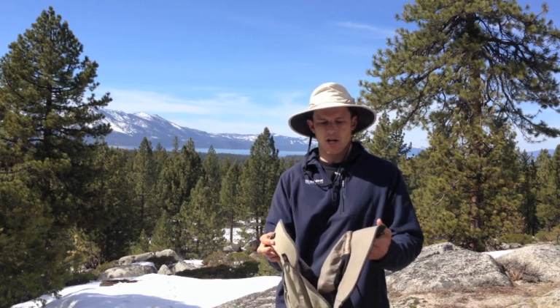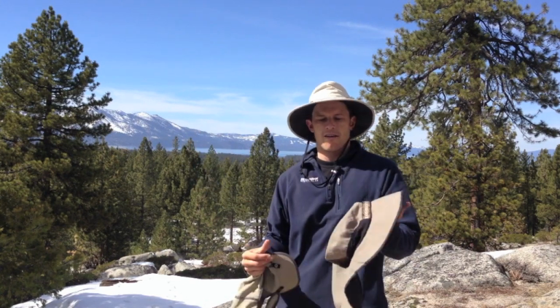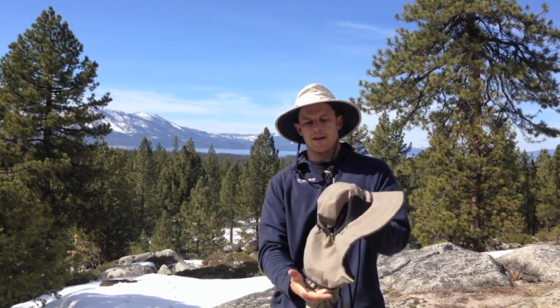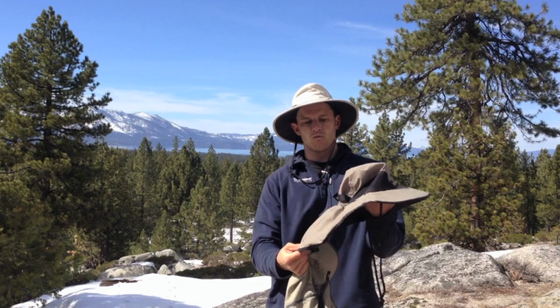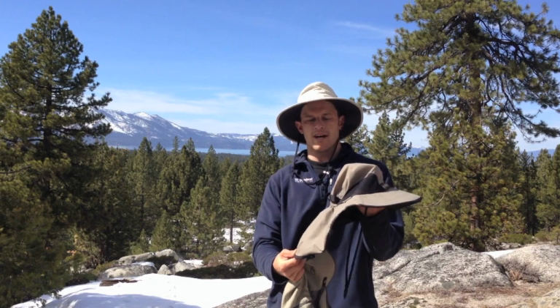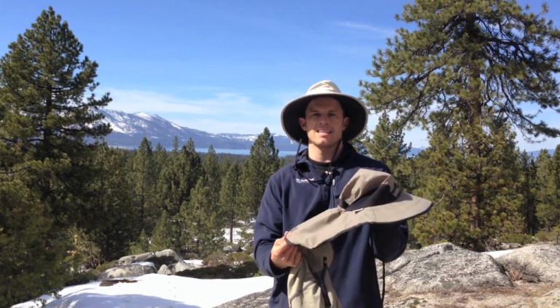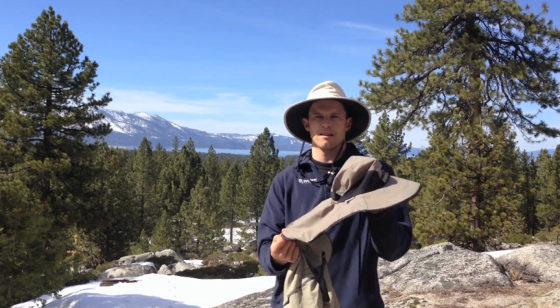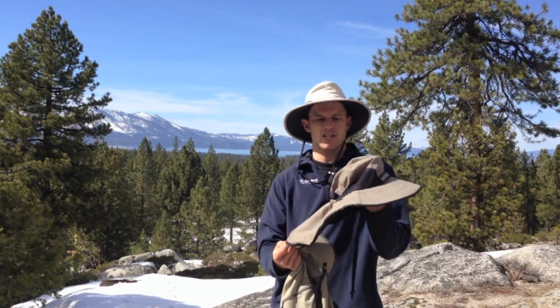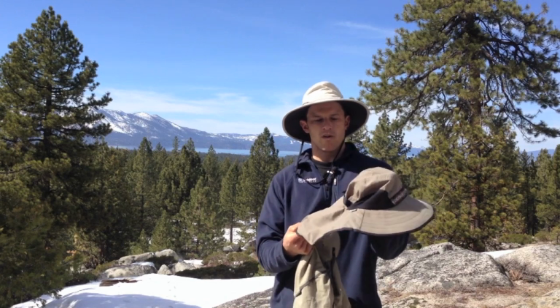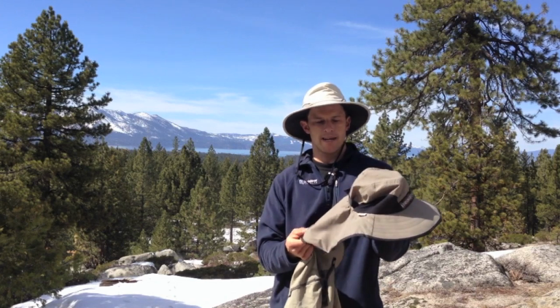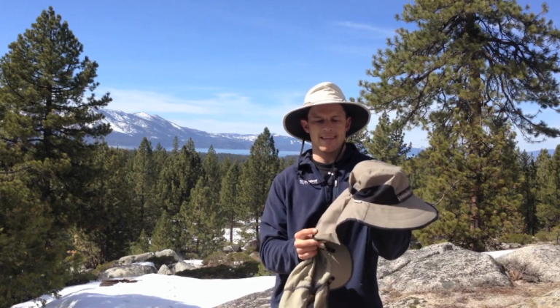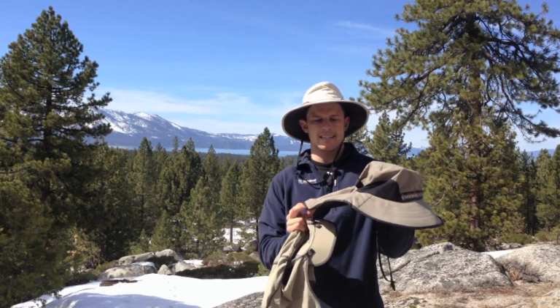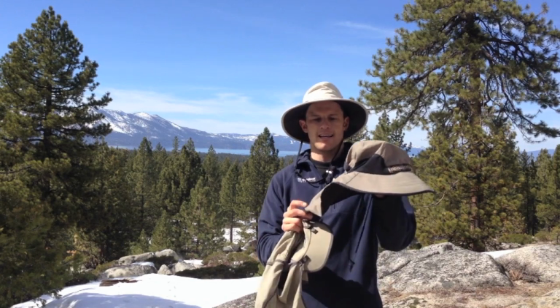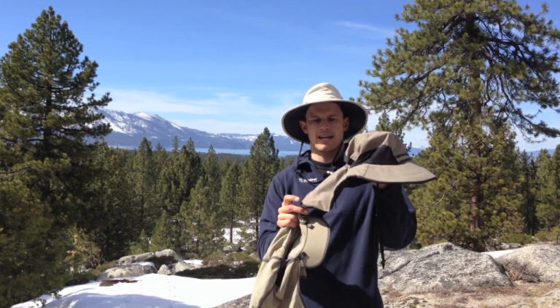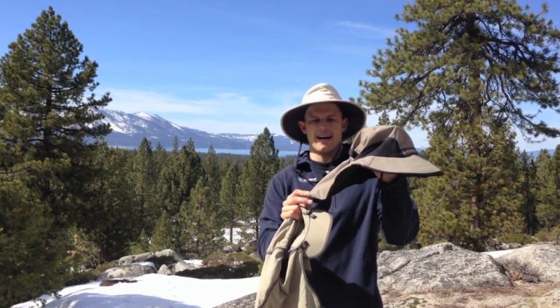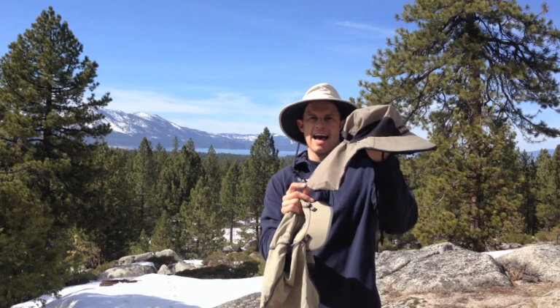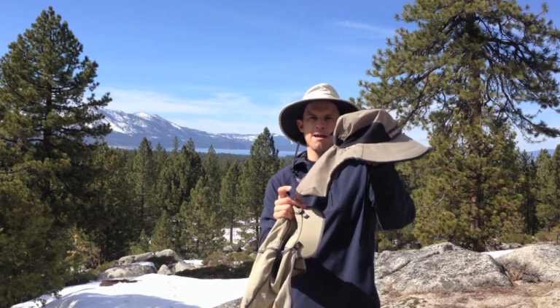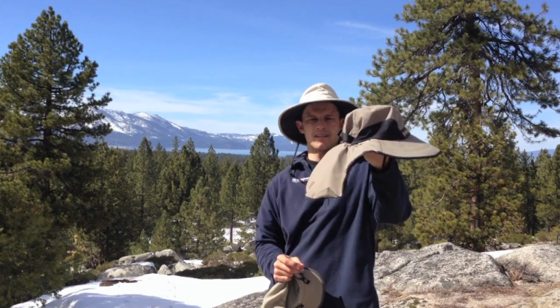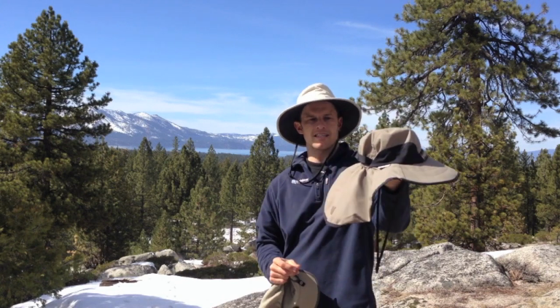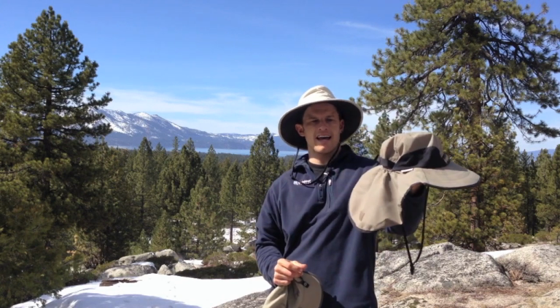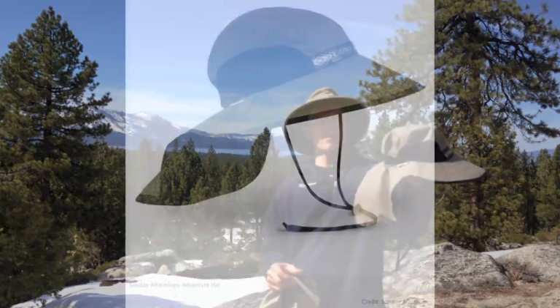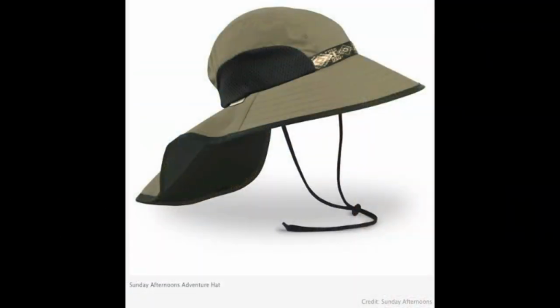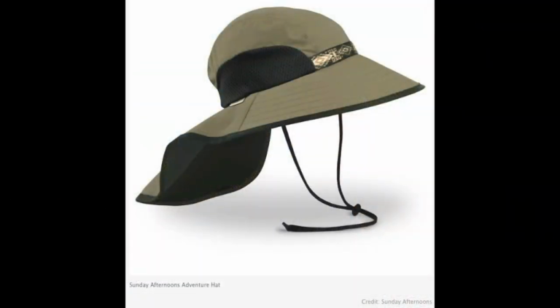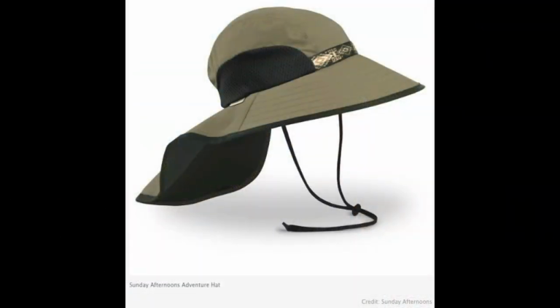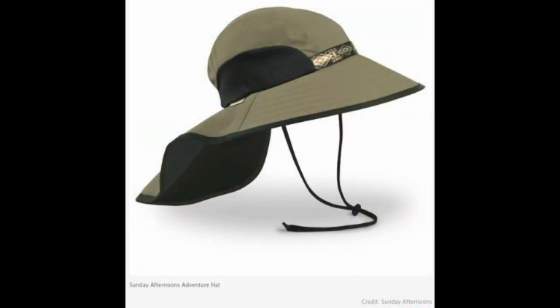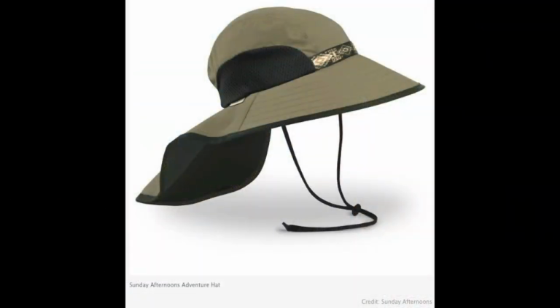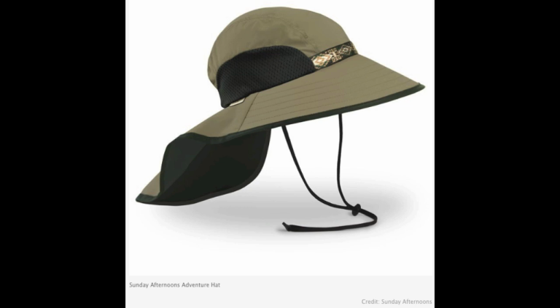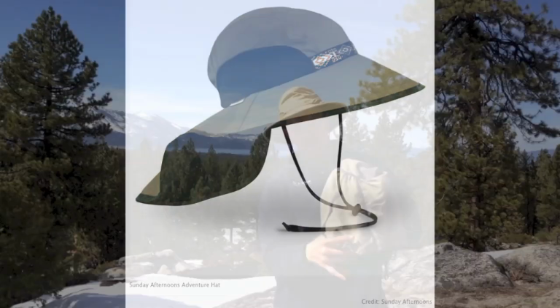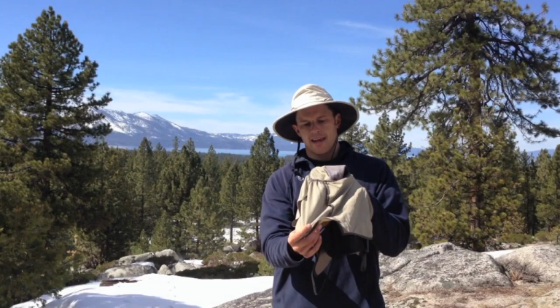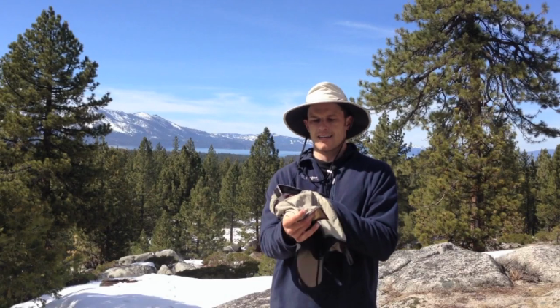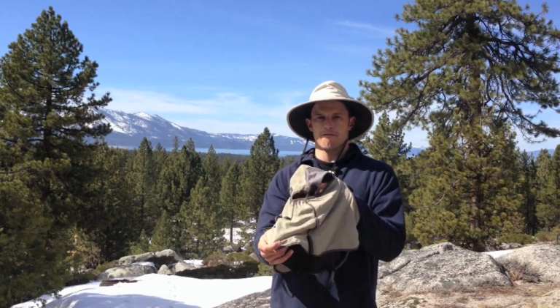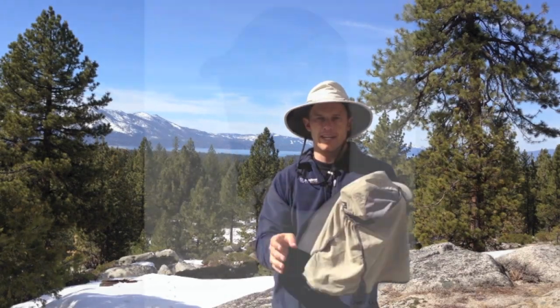If you really want the best neck protection, we recommend a hat that has either a half cape — like the Sunday Afternoon Adventurer — or the Outdoor Research Sunrunner, which has a full cape.